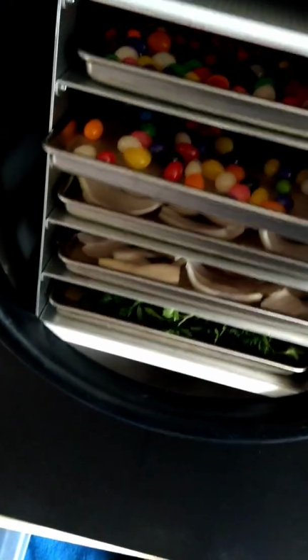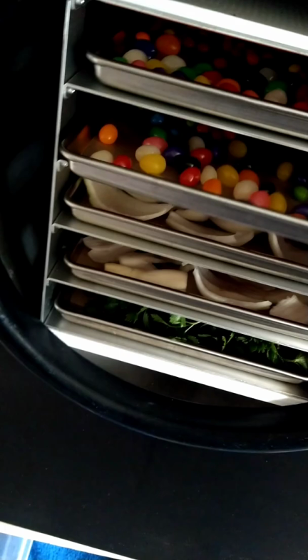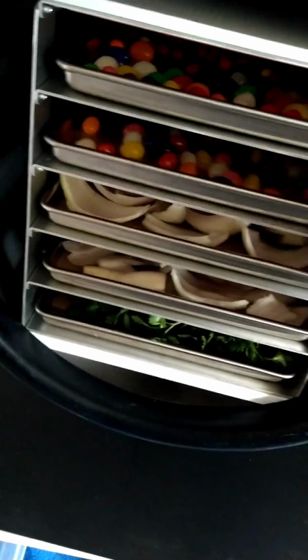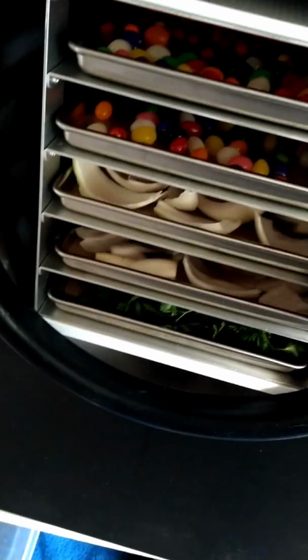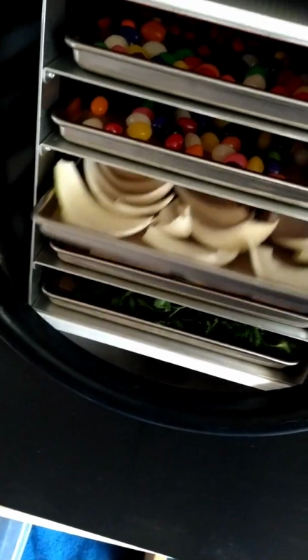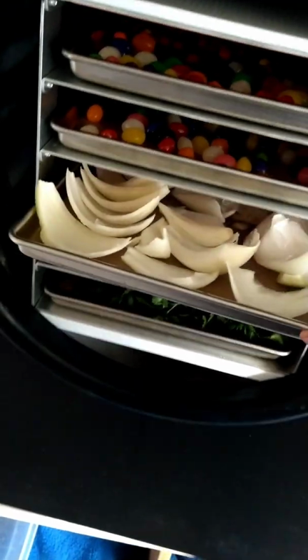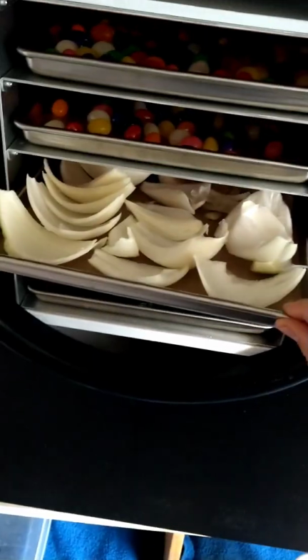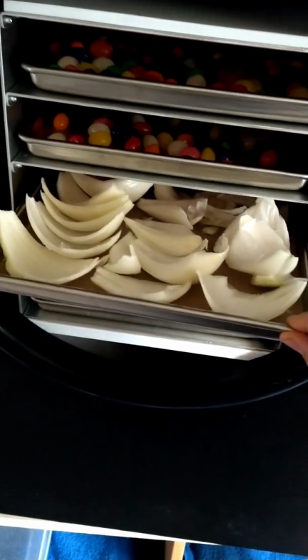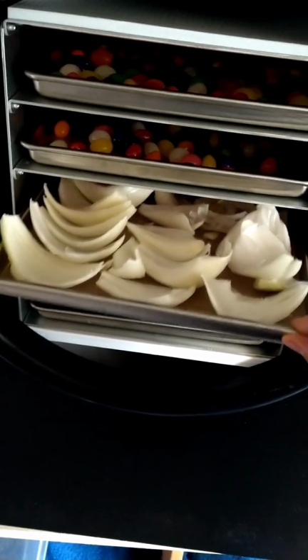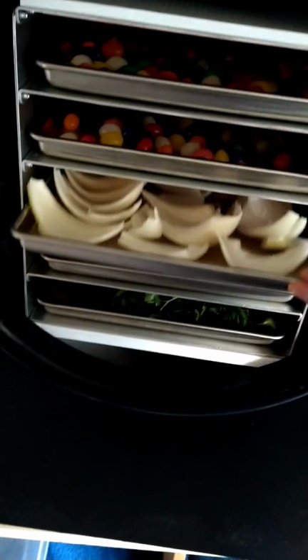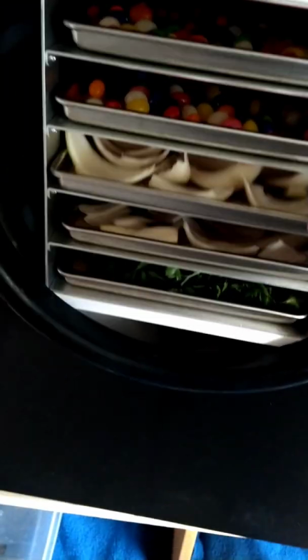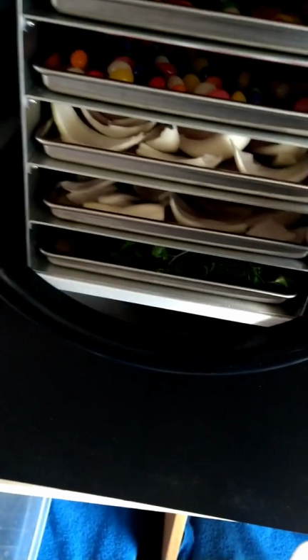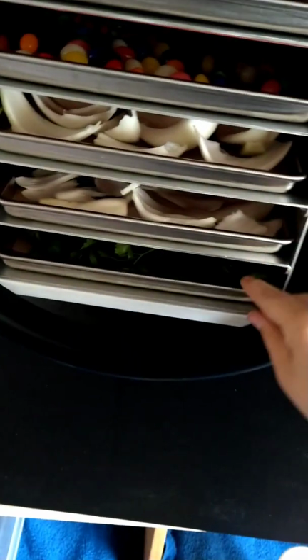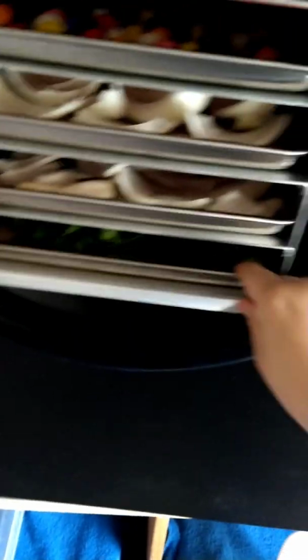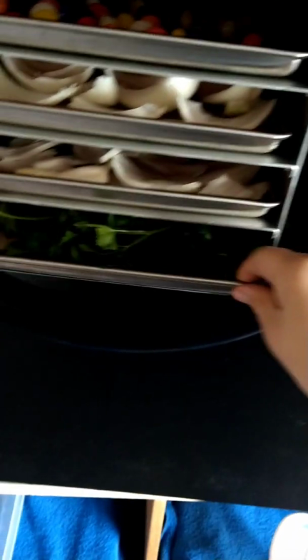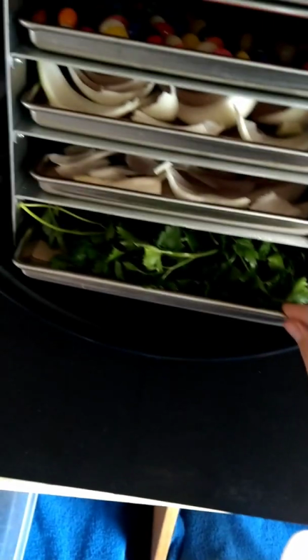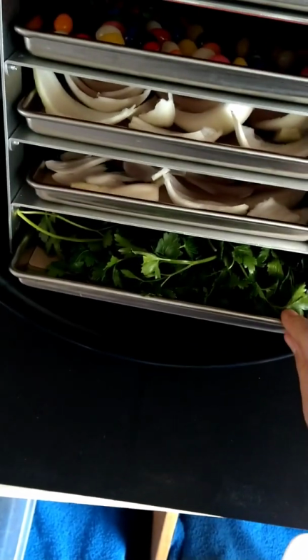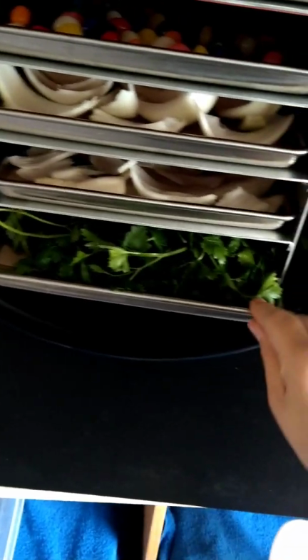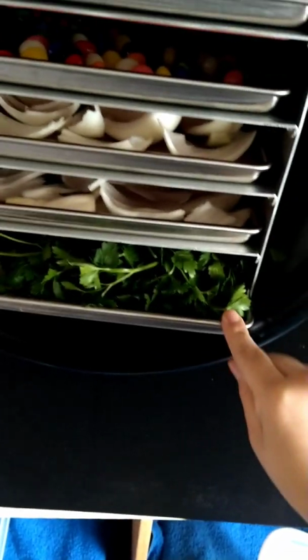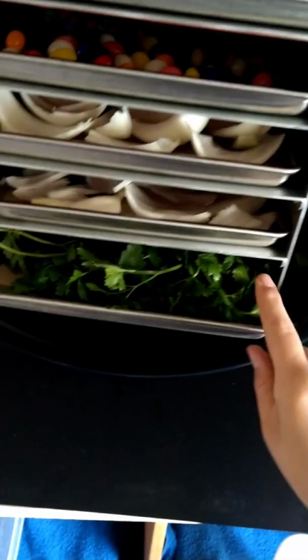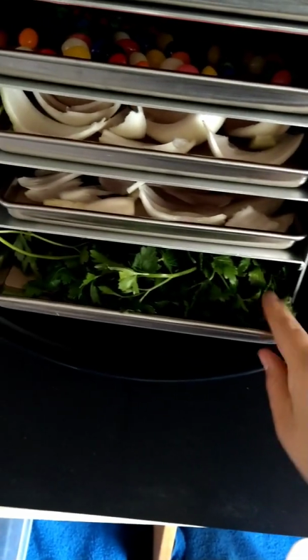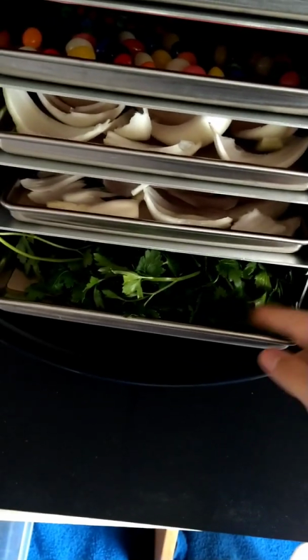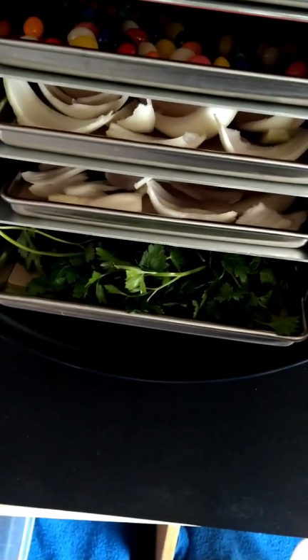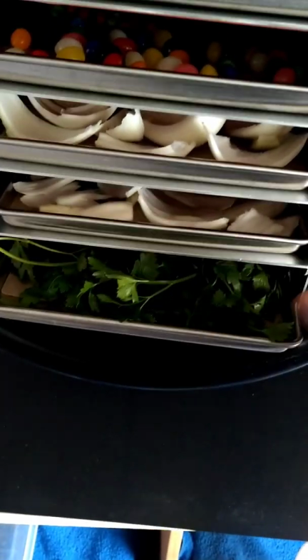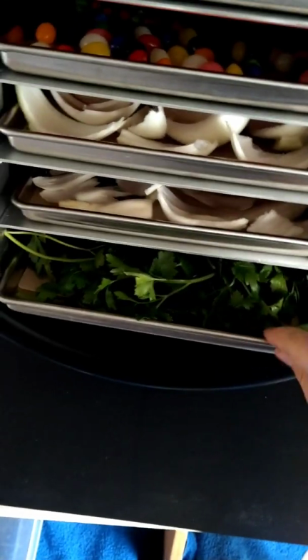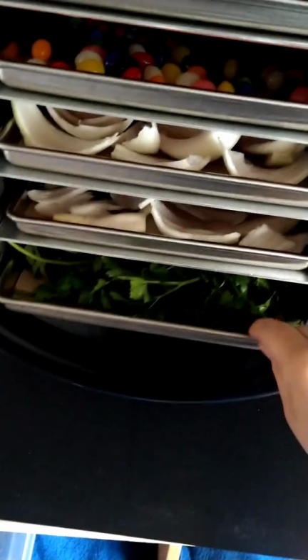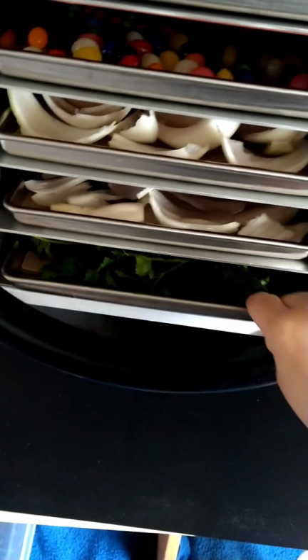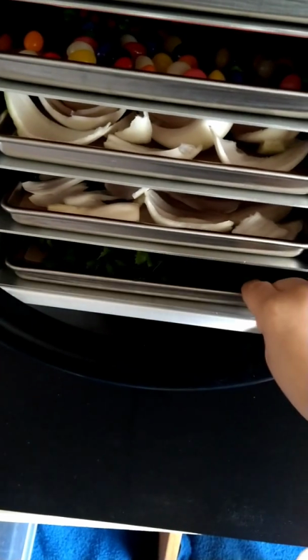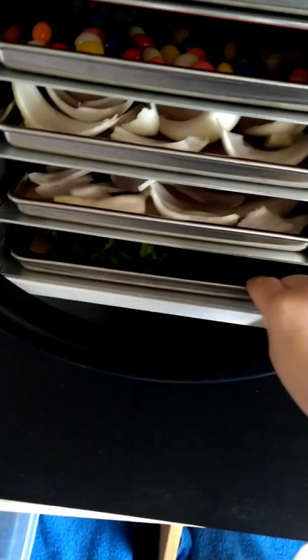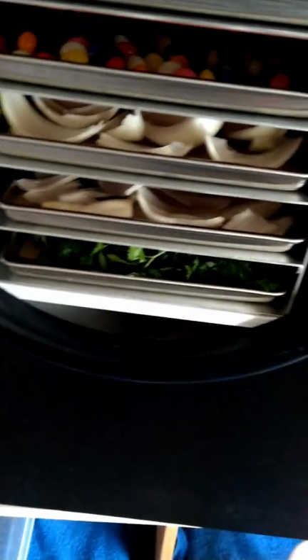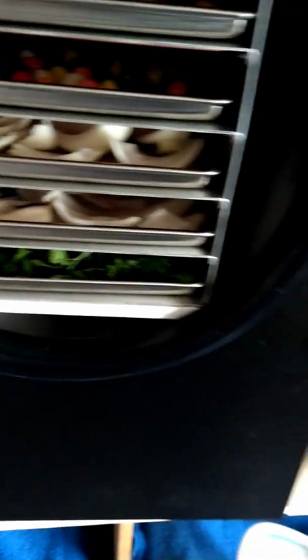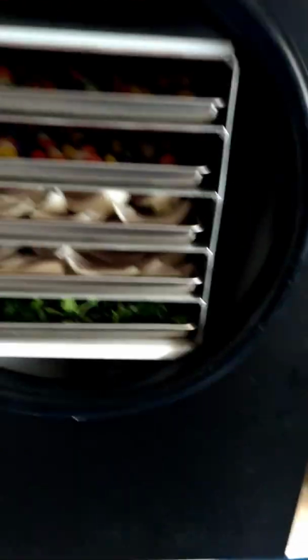We got some onions, some cilantro and parsley. It's very dry, so it should get done very quickly.